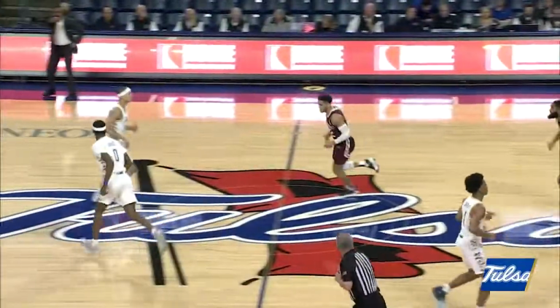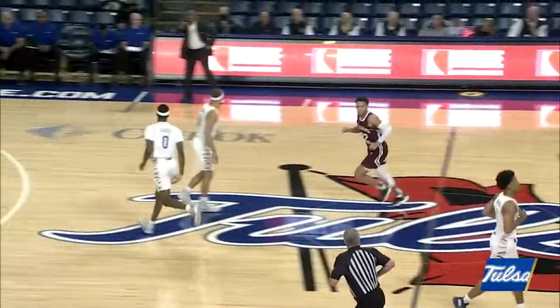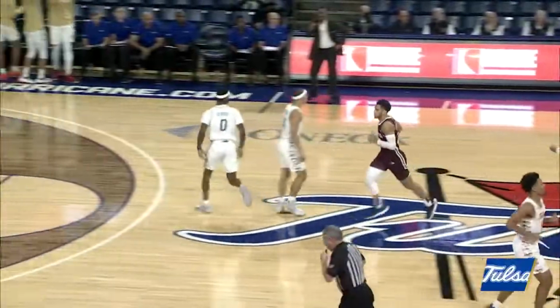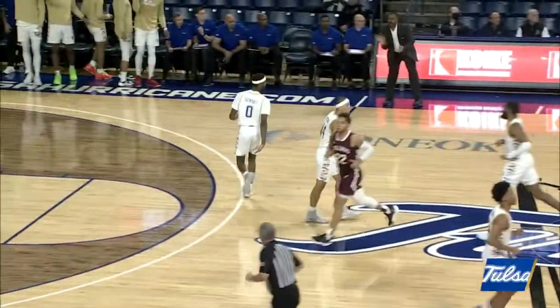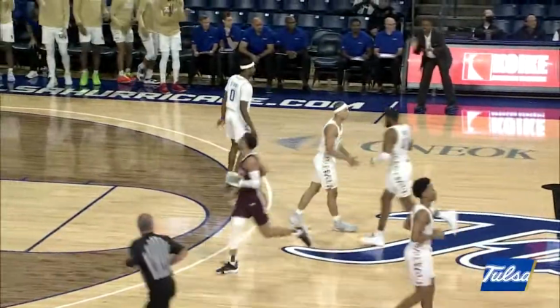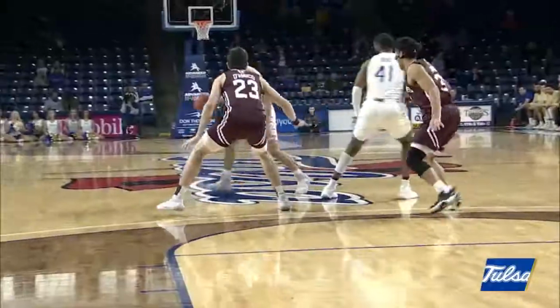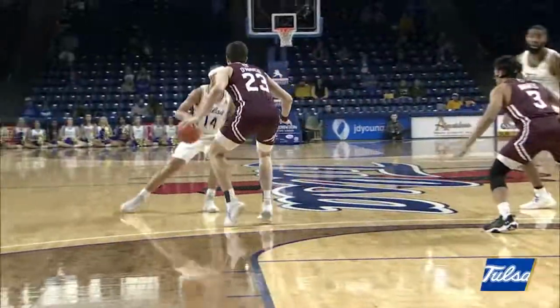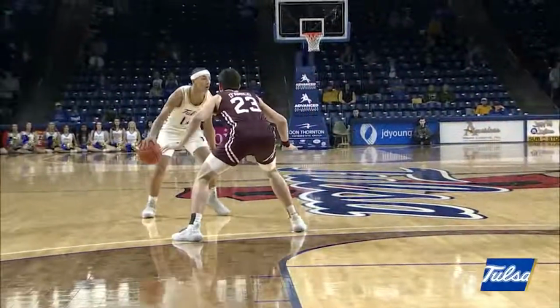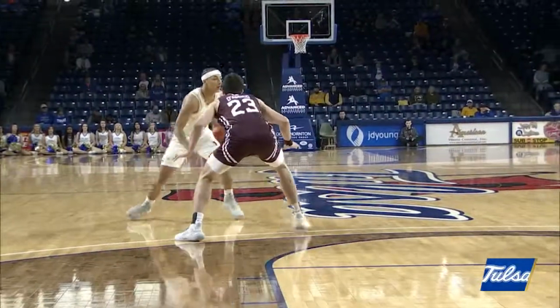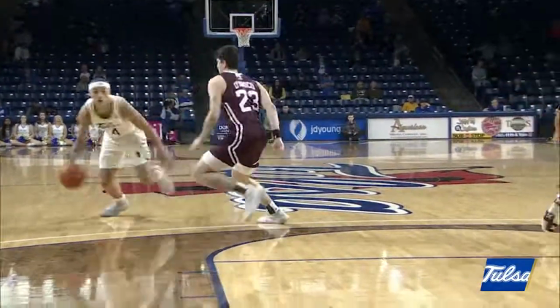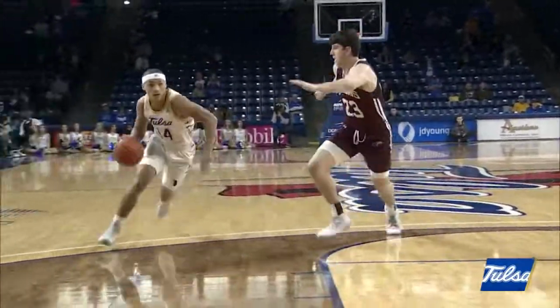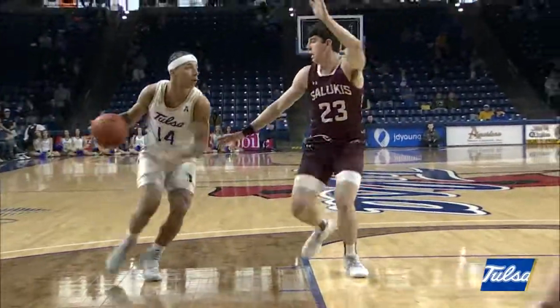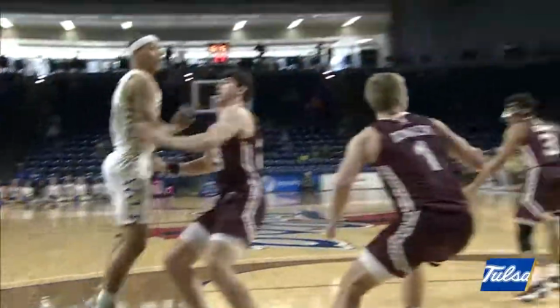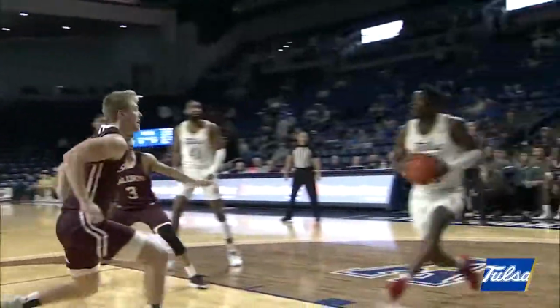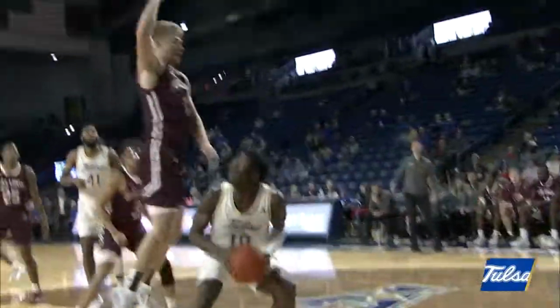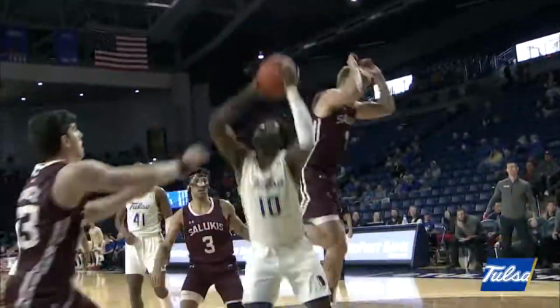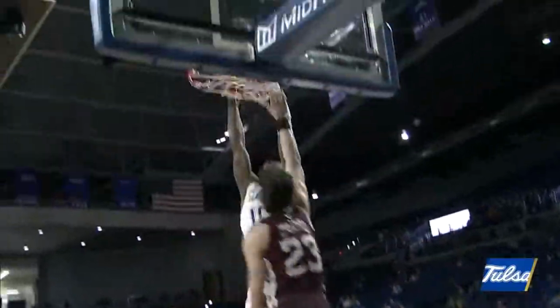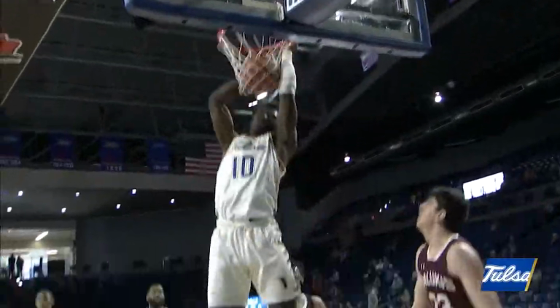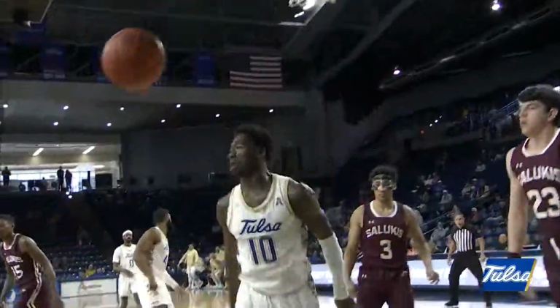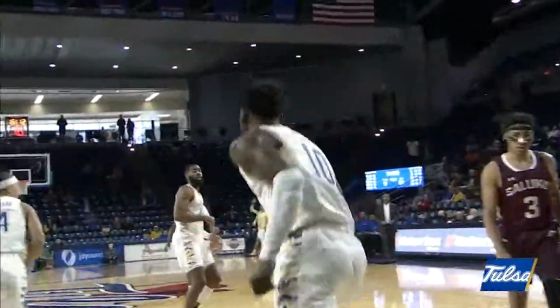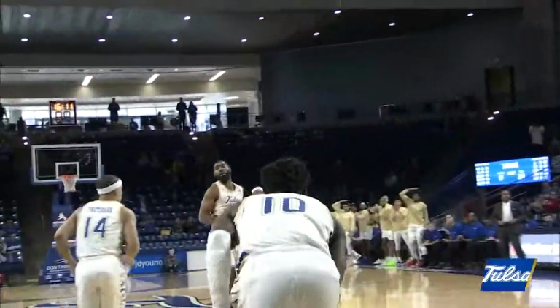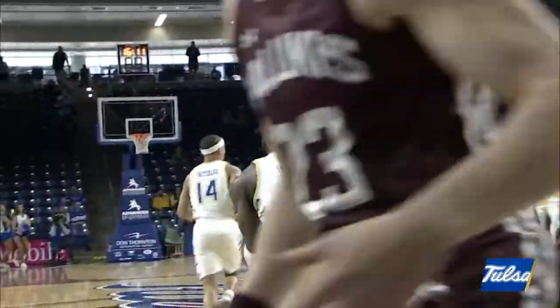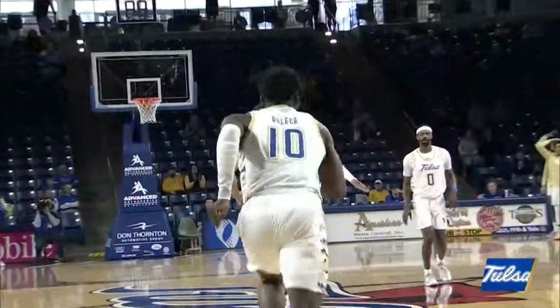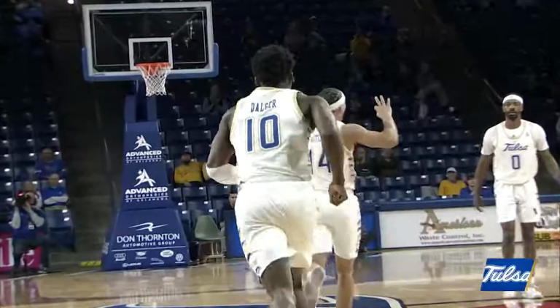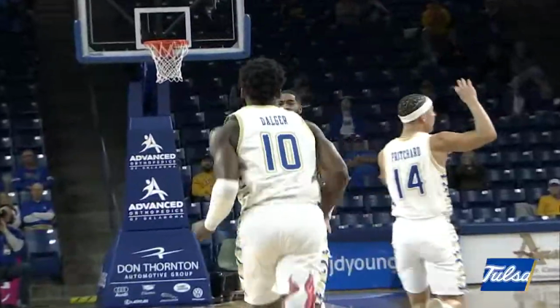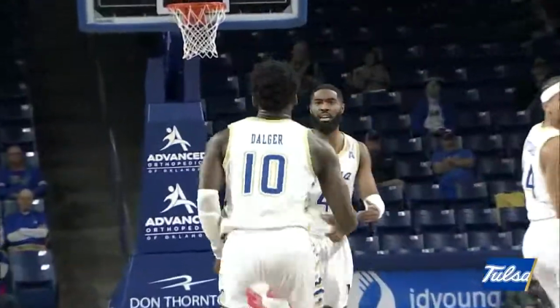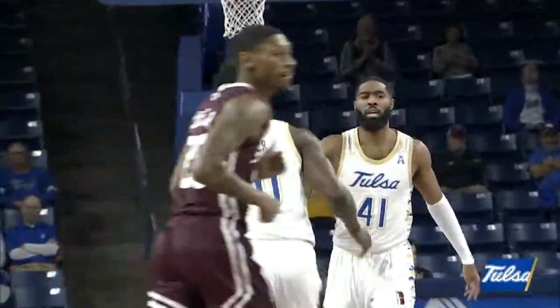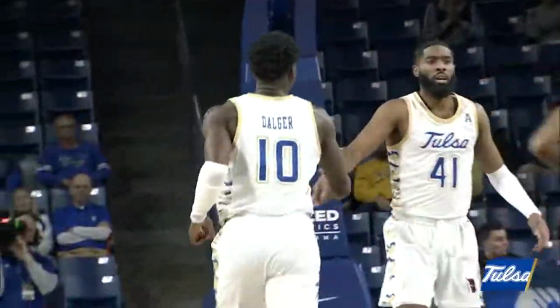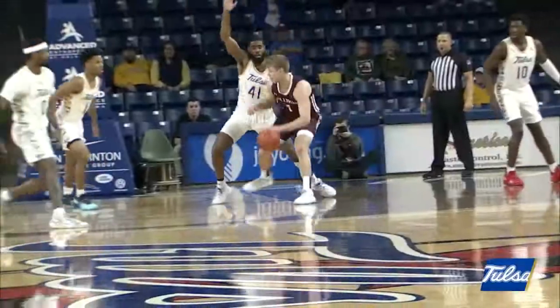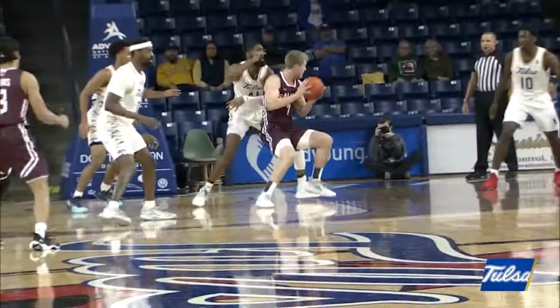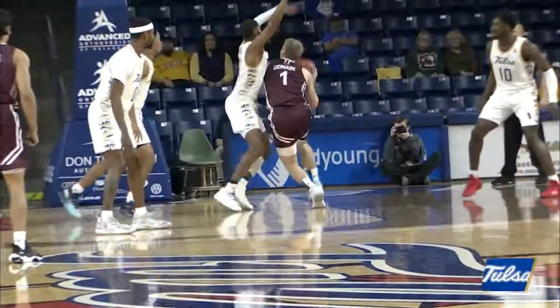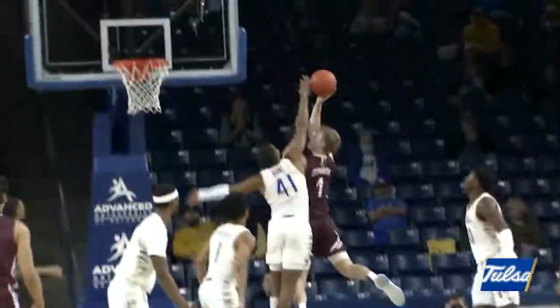Haywood nailing a three-pointer. Southern Illinois — isn't that the case every single game it seems like. Here's a great pass inside and a dunk by Dalger! That's a wonderful pass by Pritchard.